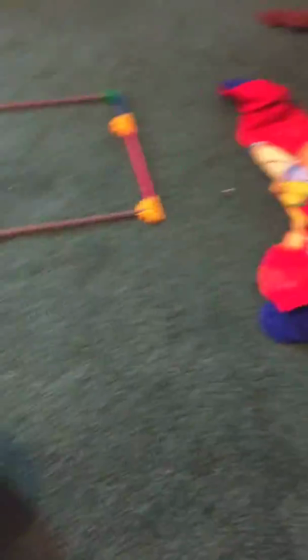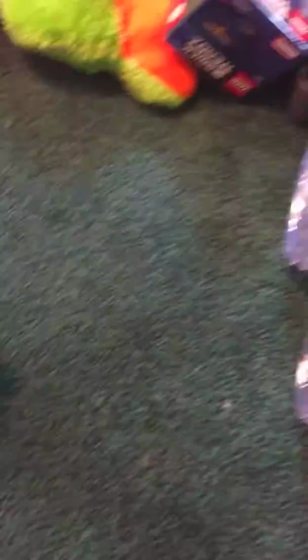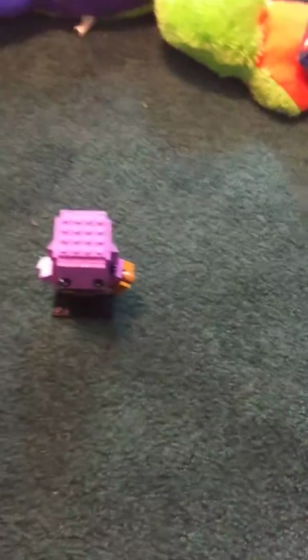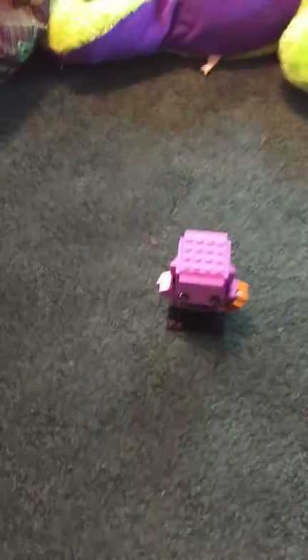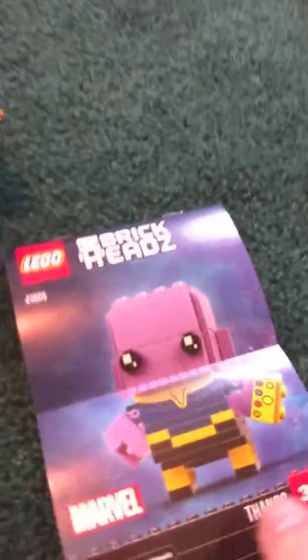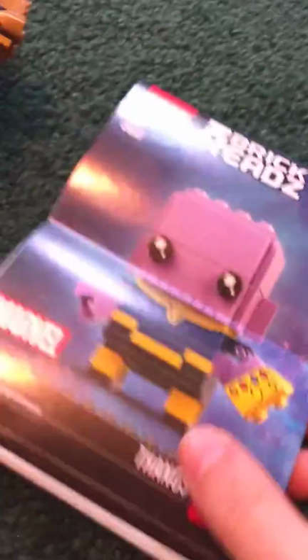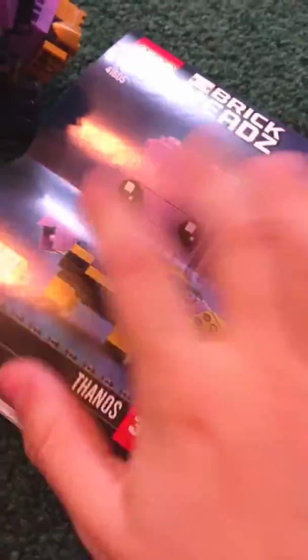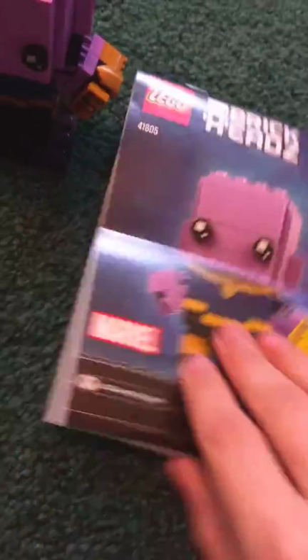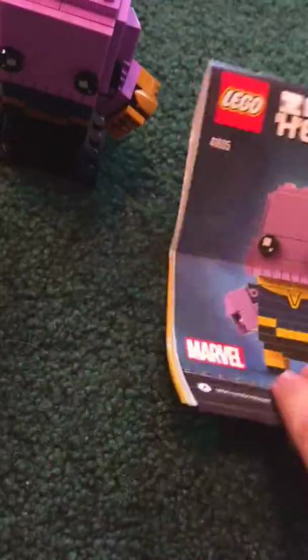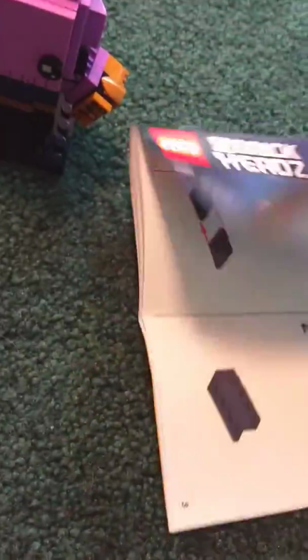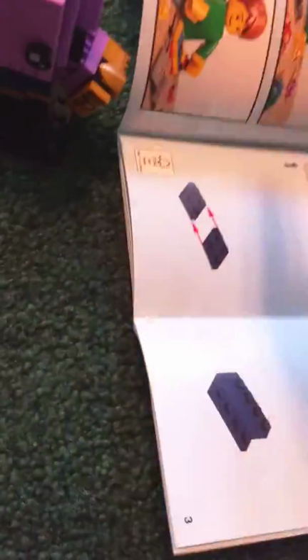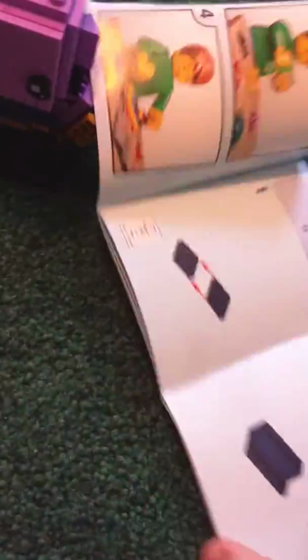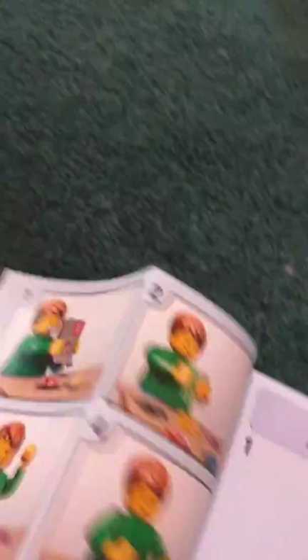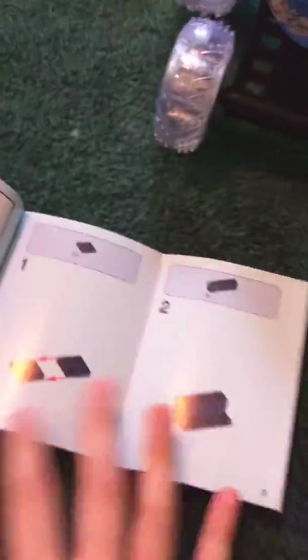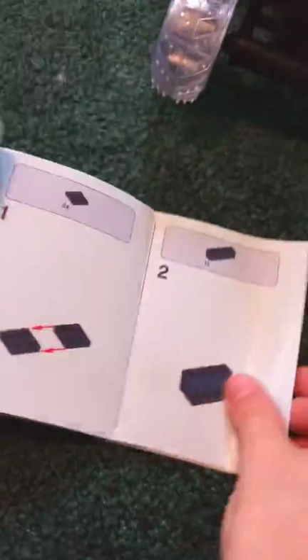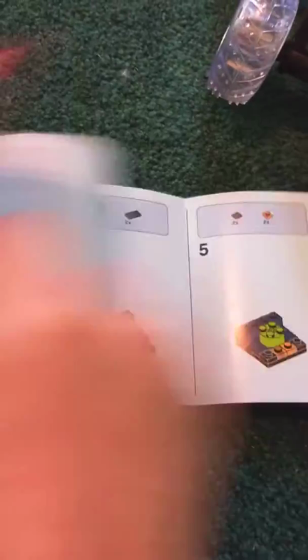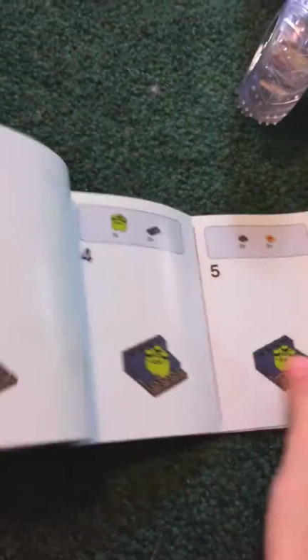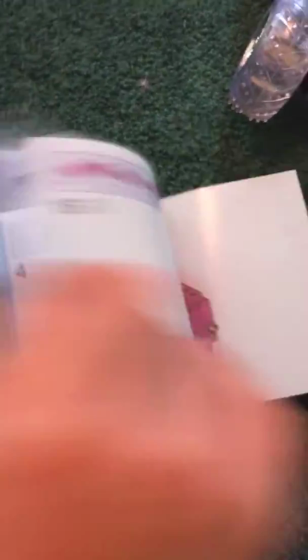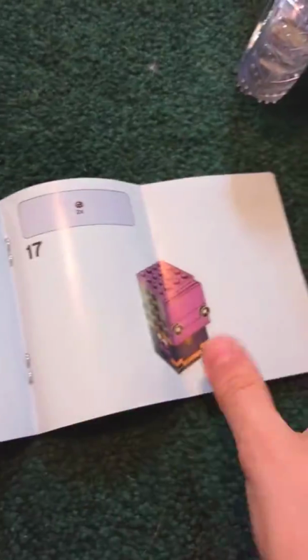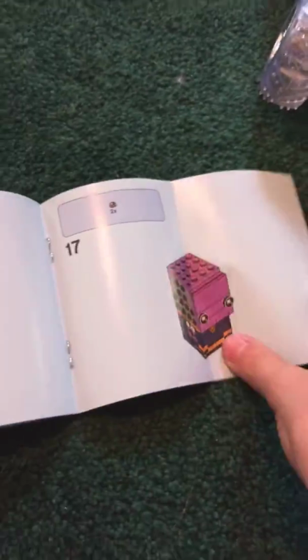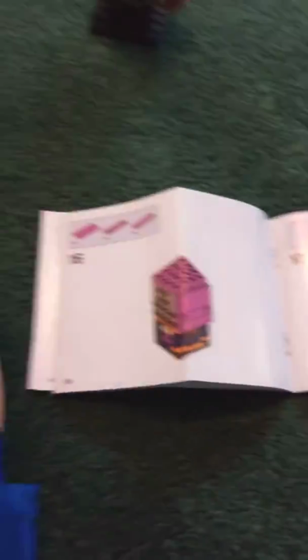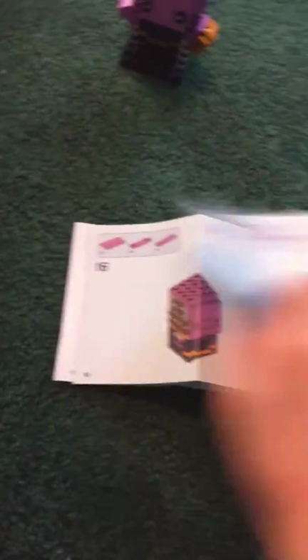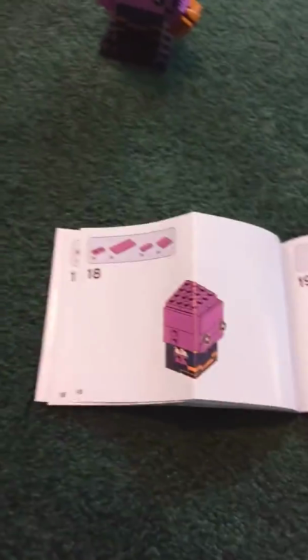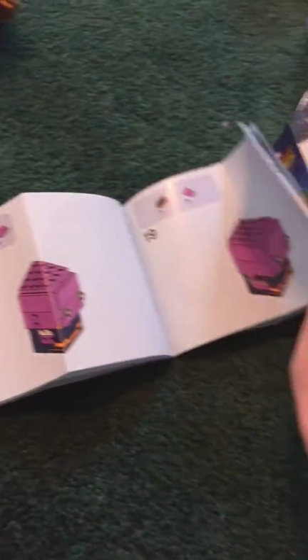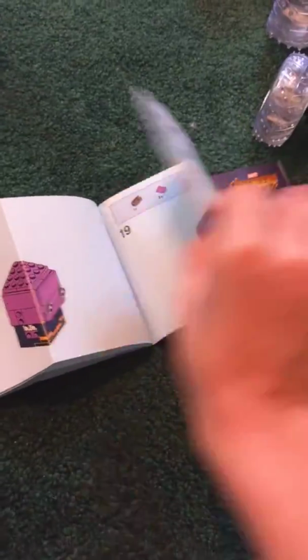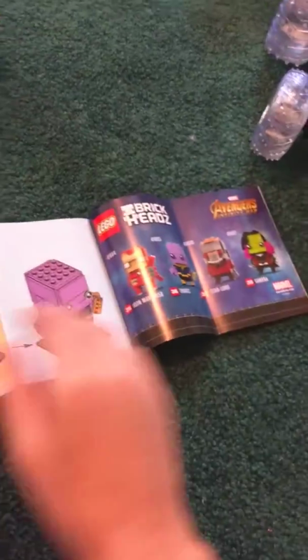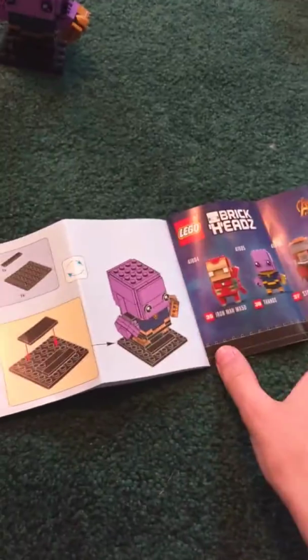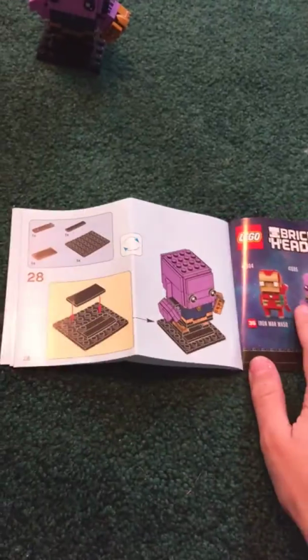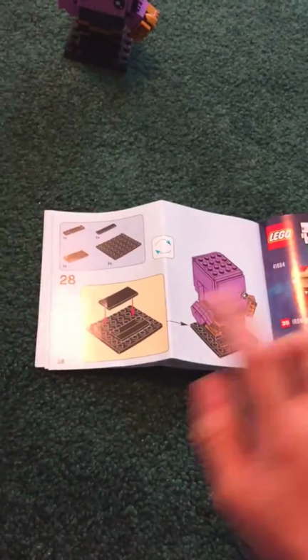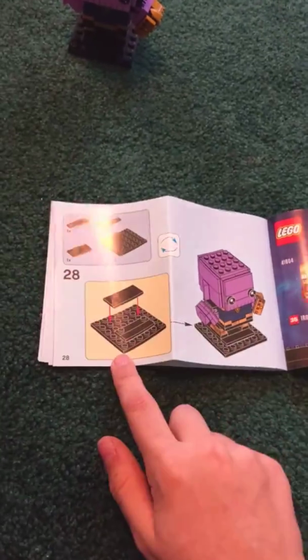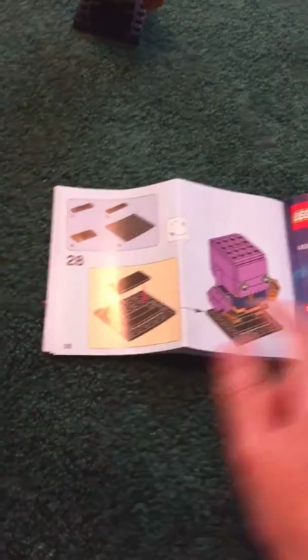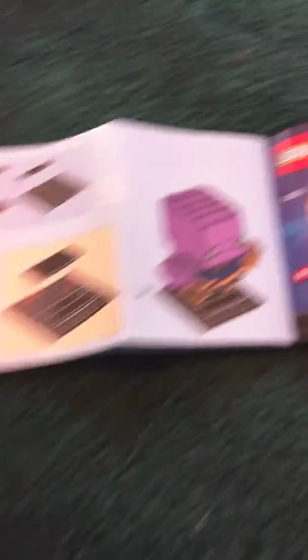Now let me go get the instructions. So these are the instructions, and it's like this, but when you open it you go like this. You start with the body, then skip to the head a couple pages, and then you build the stand at the end.